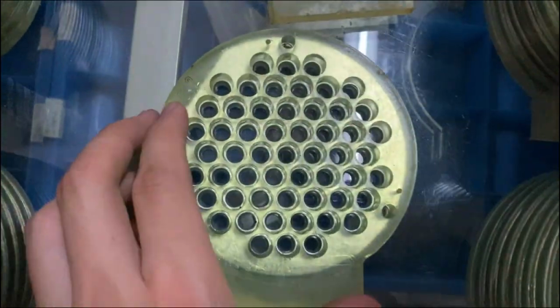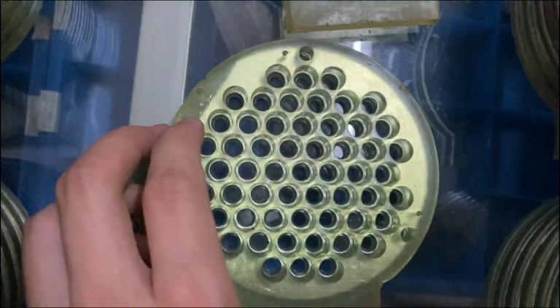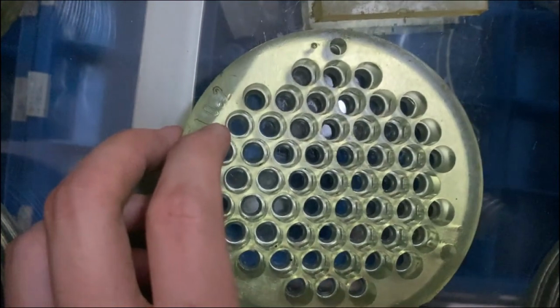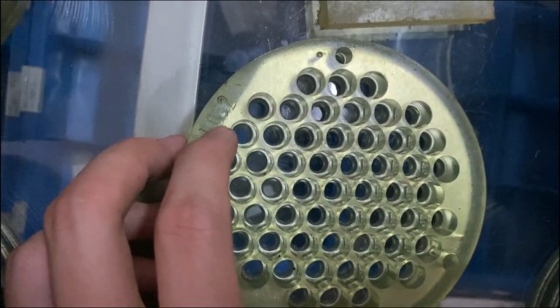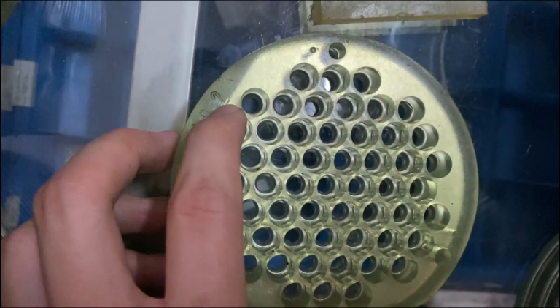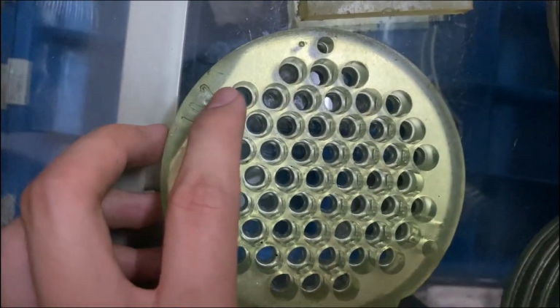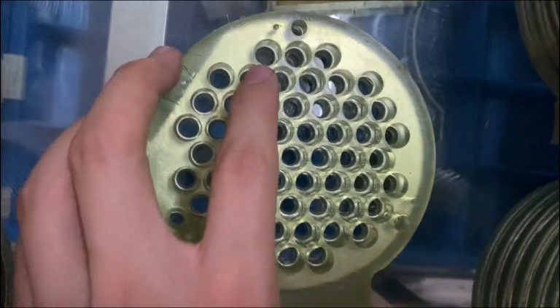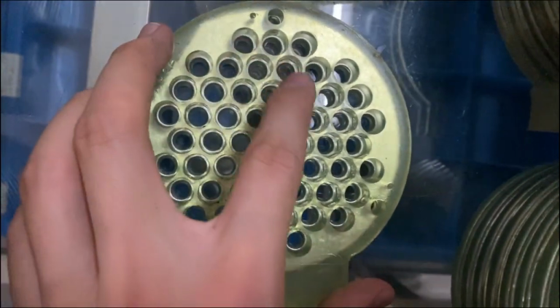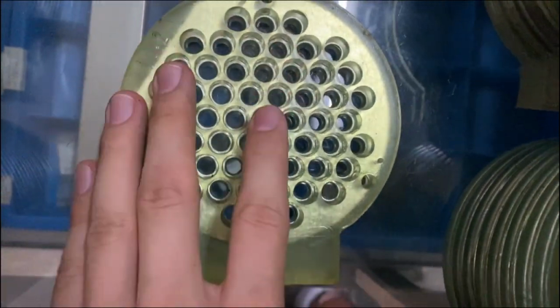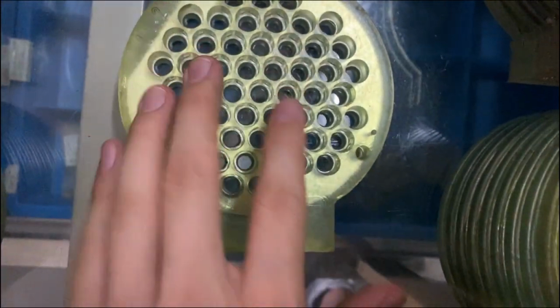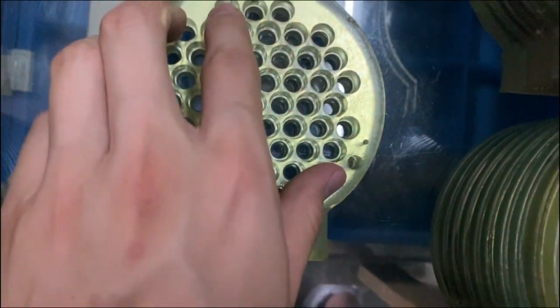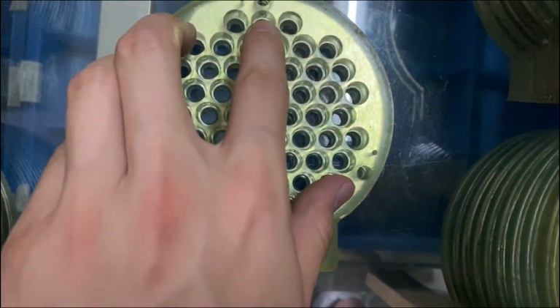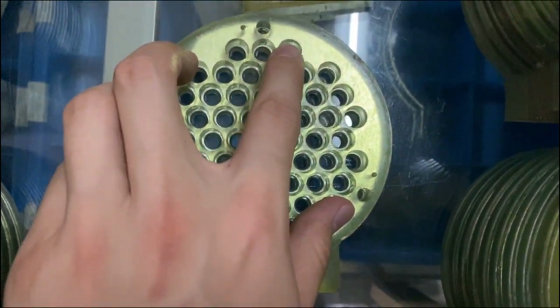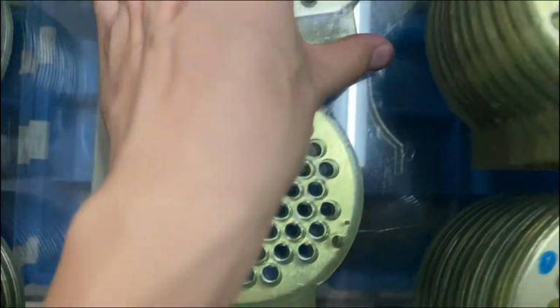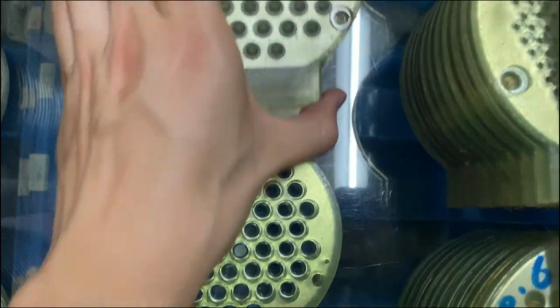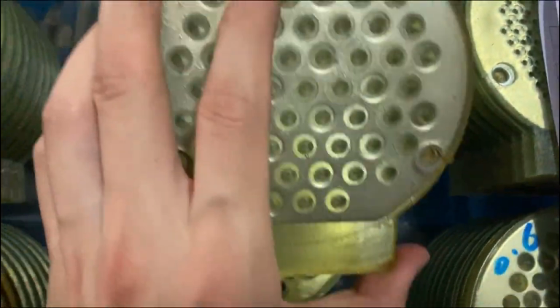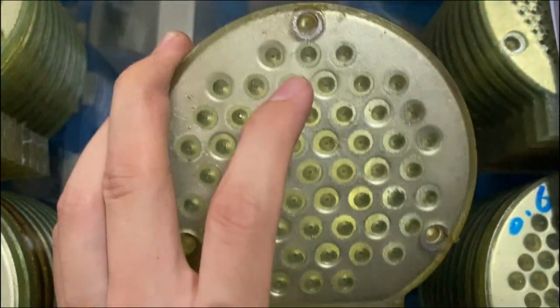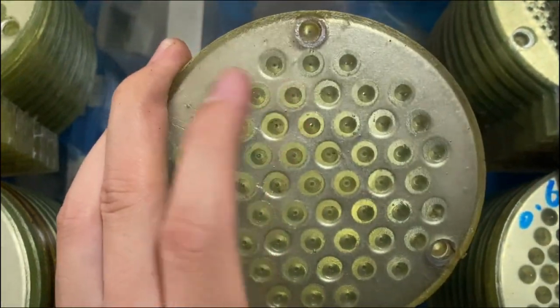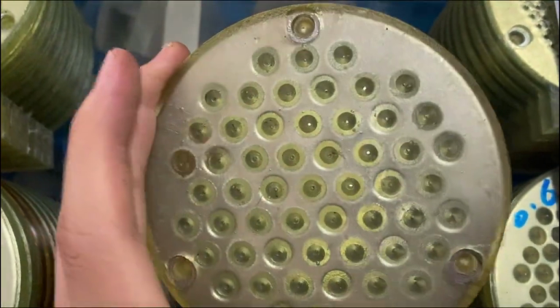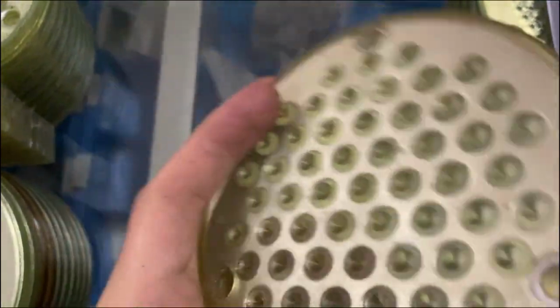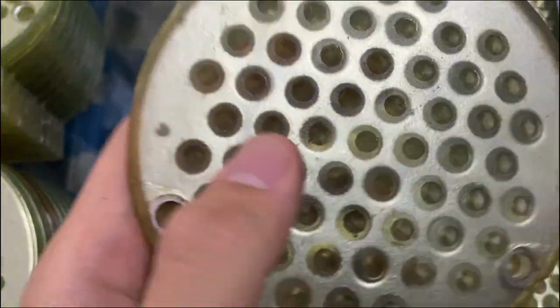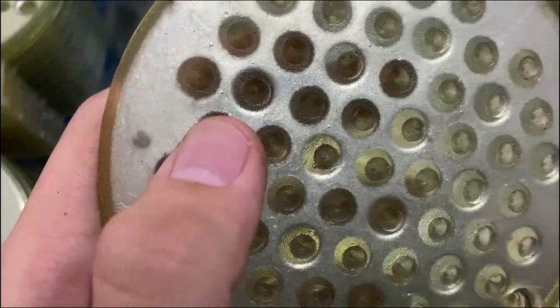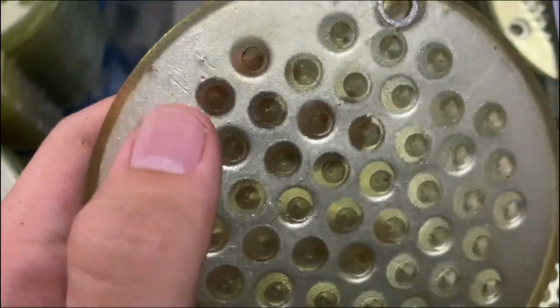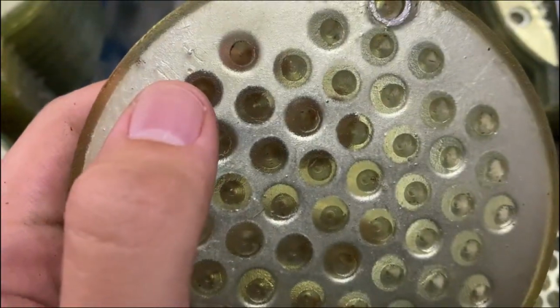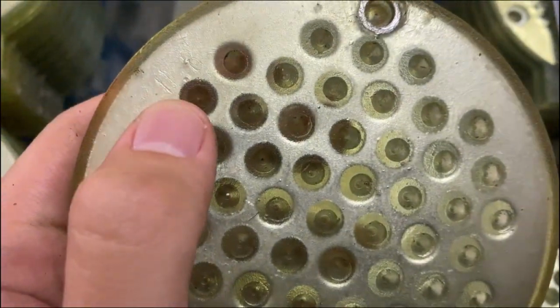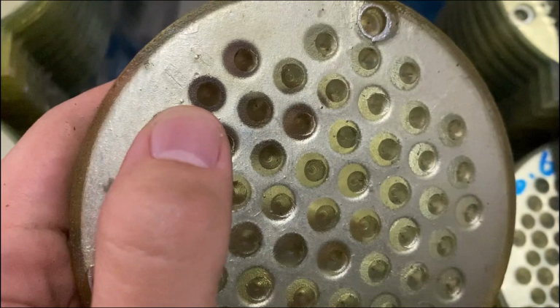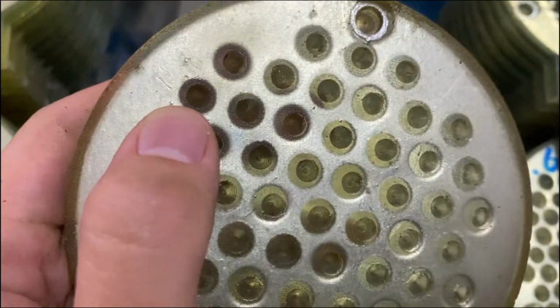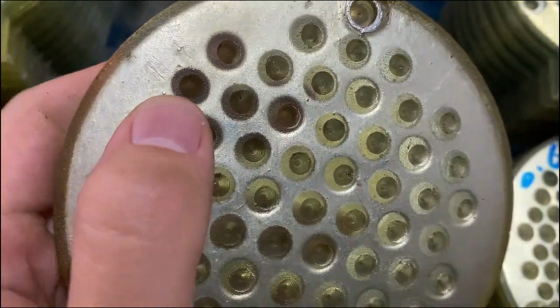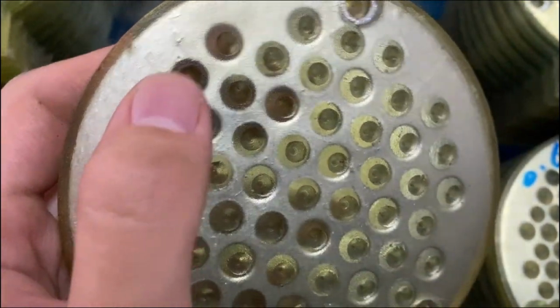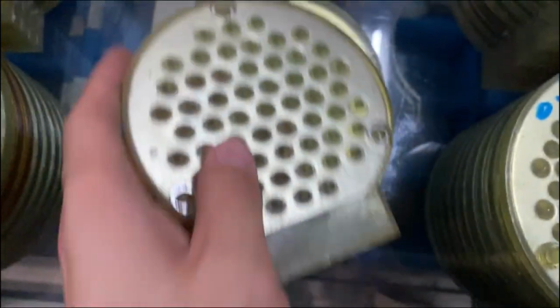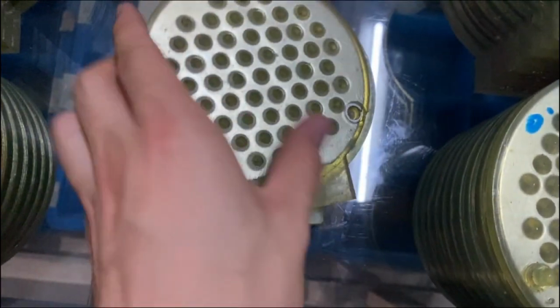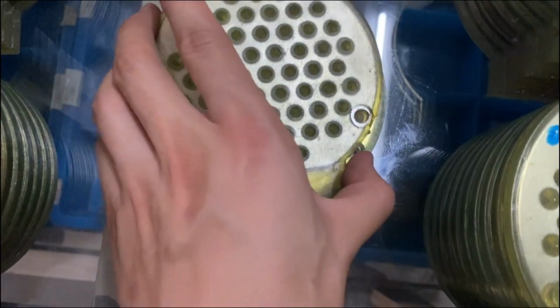This is the 10.2mm lower mode. And the 3 holes — you need to use the 3 holes. This is the 3 holes. And the other 0.8mm lower mode.